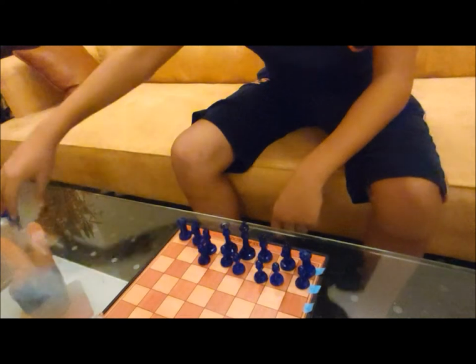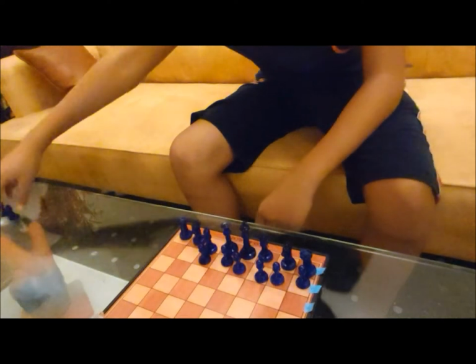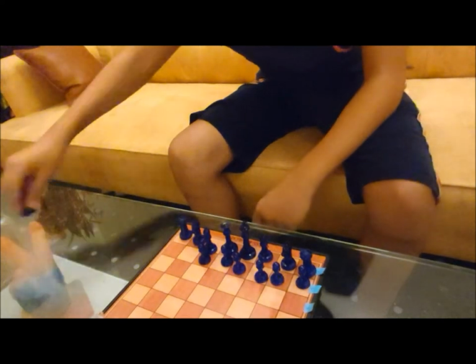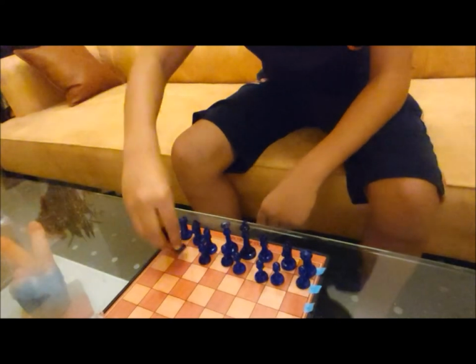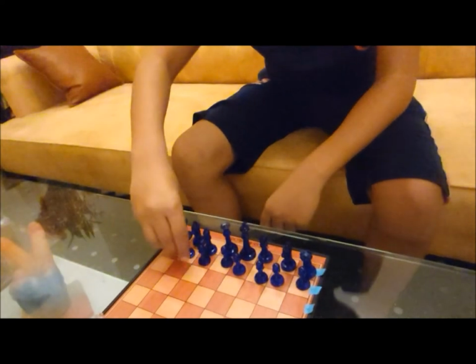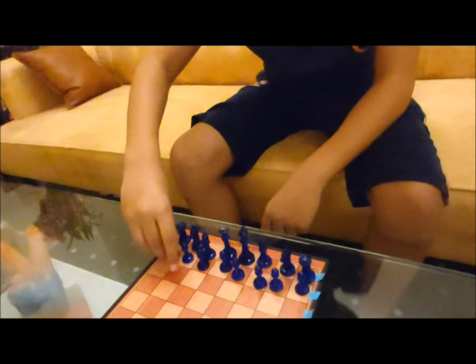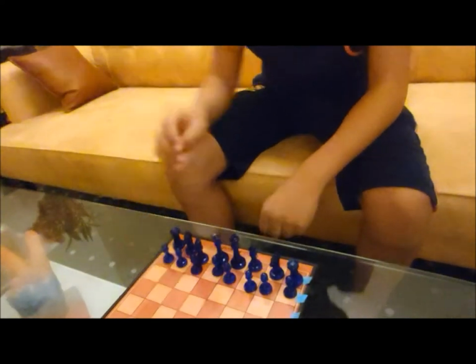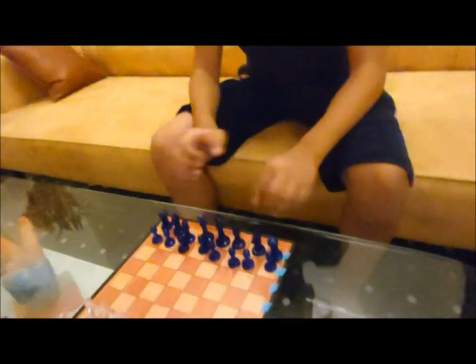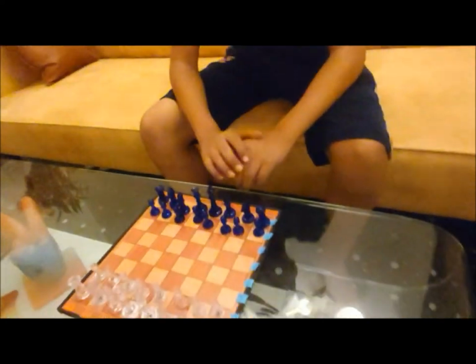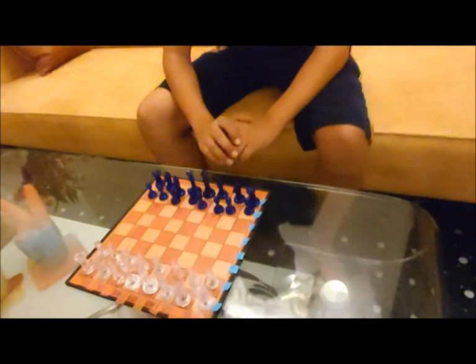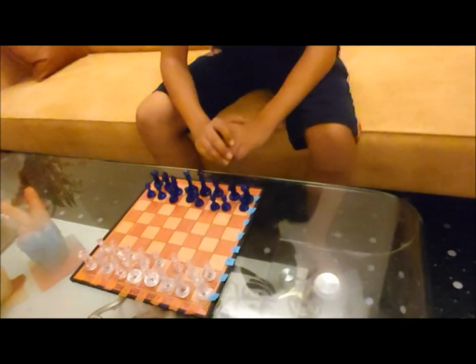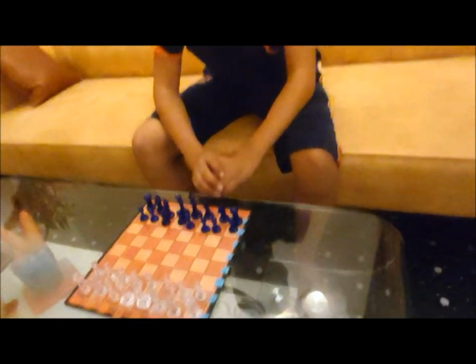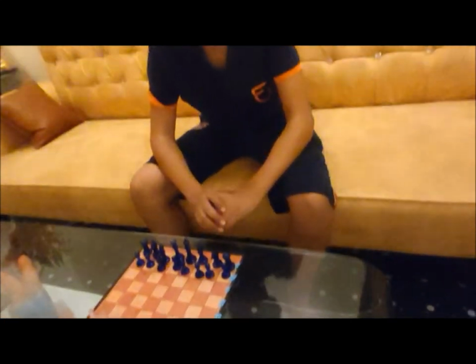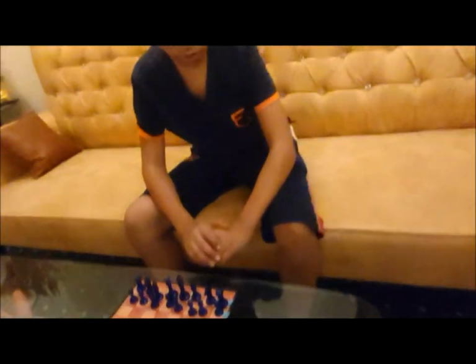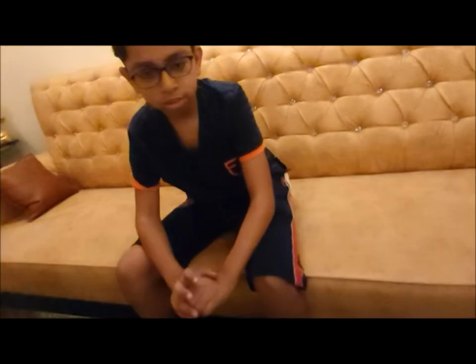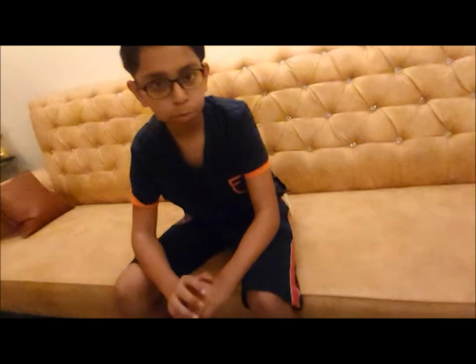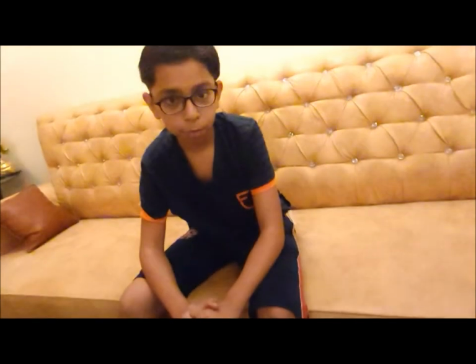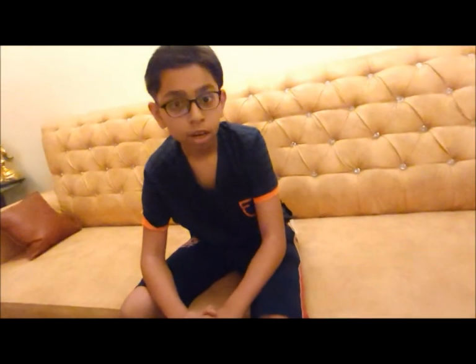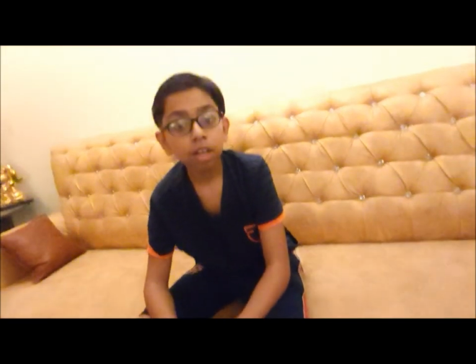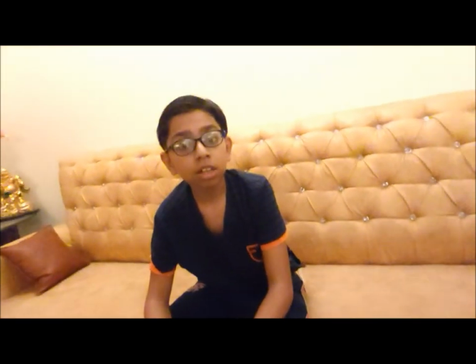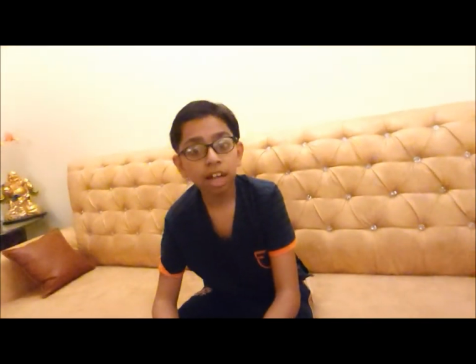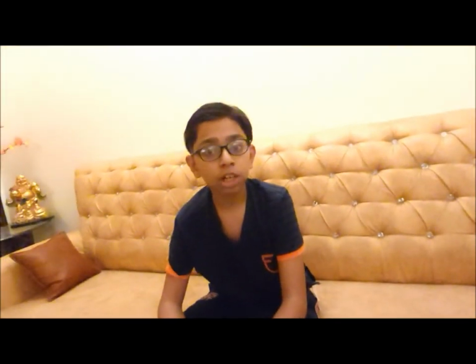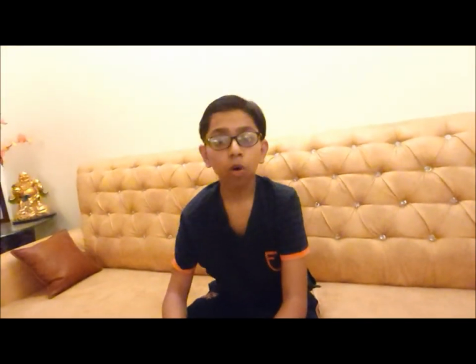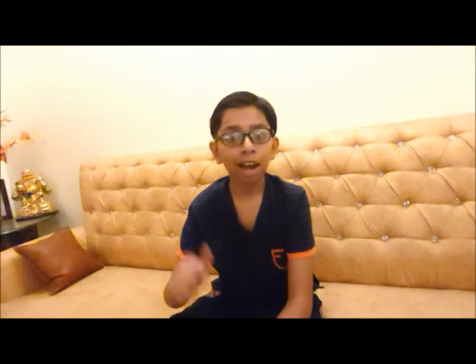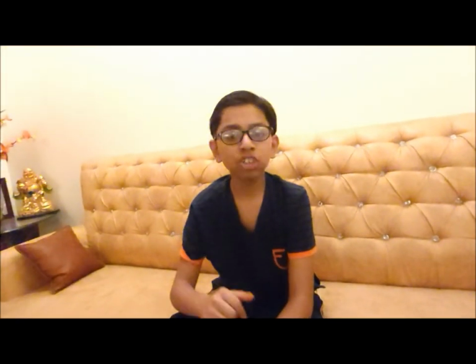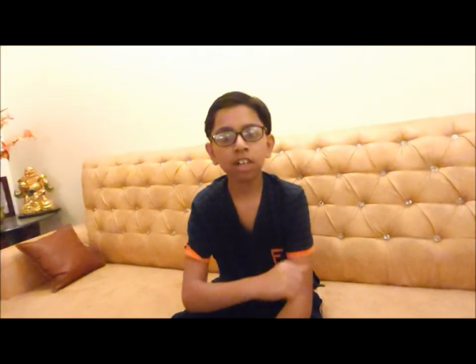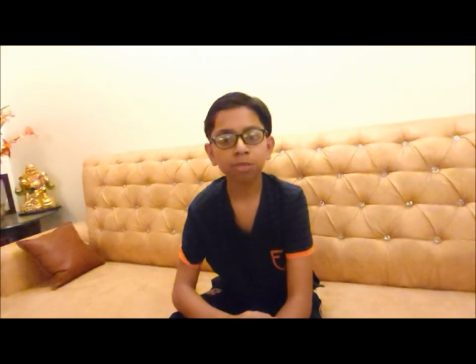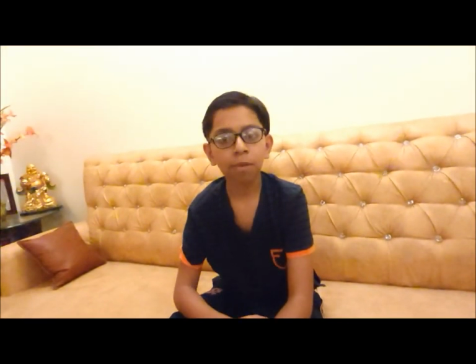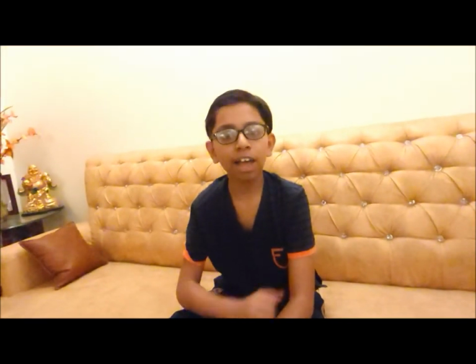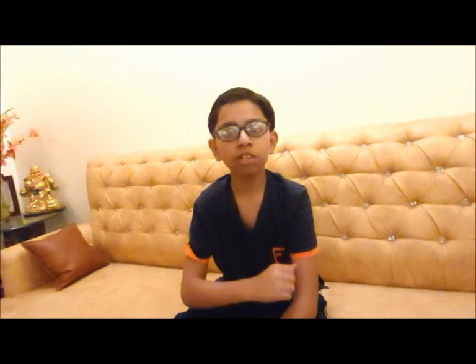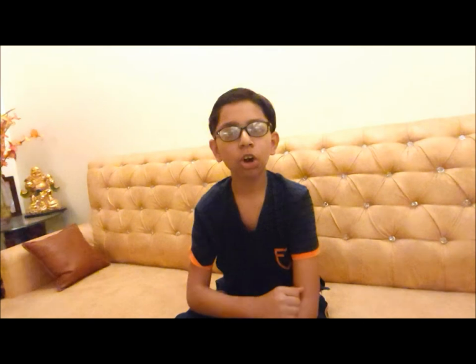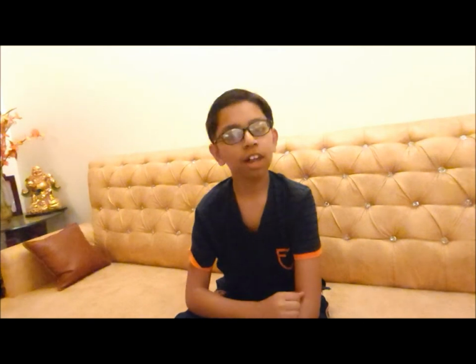So guys, in this video we learned how to place the chess pieces on the chess board. Till the next video — like, share, and subscribe, and I will see you all next time.